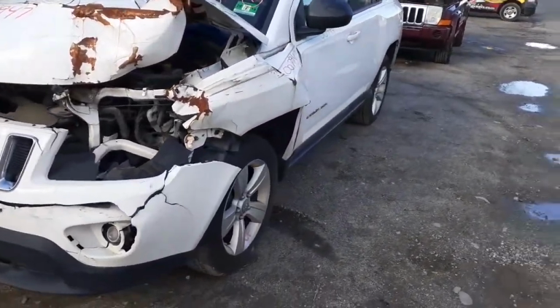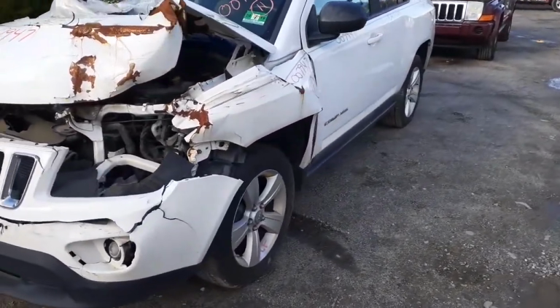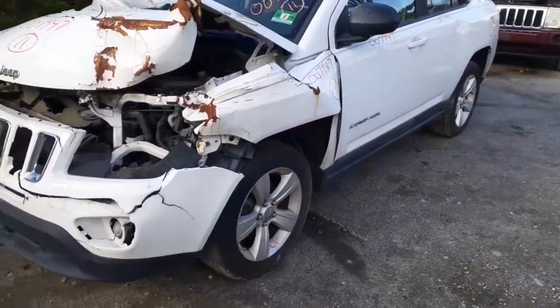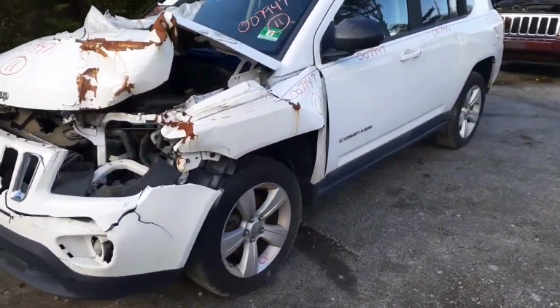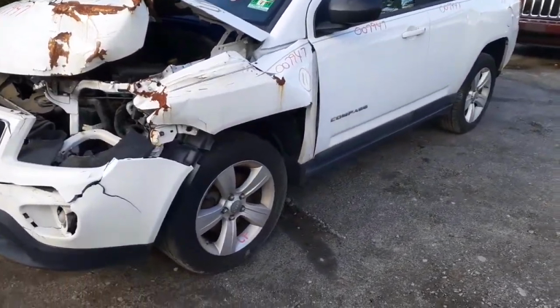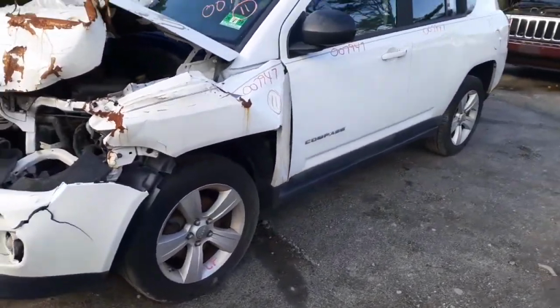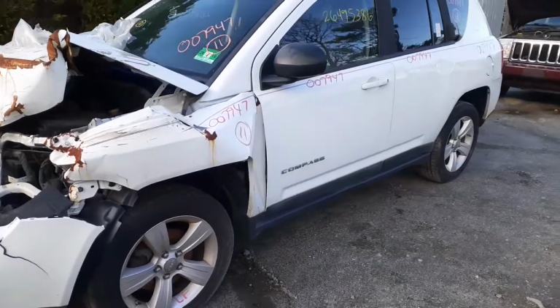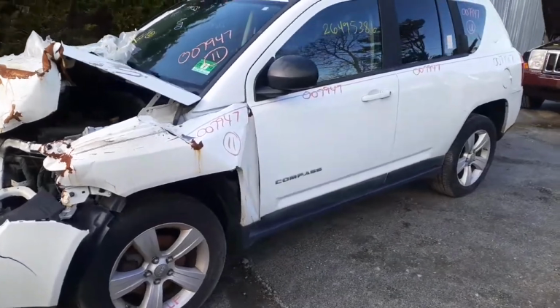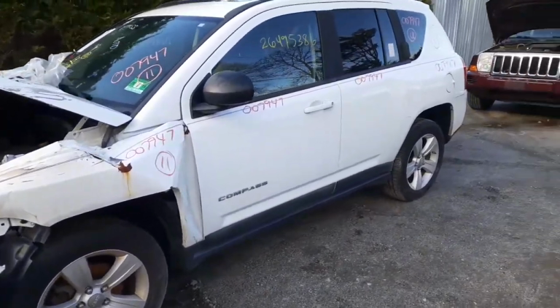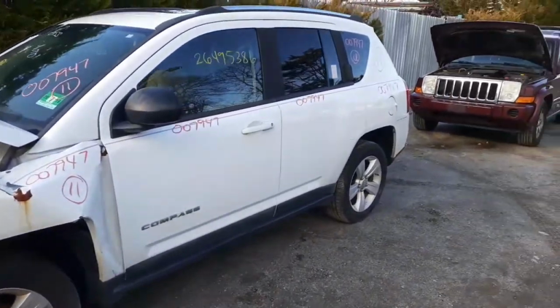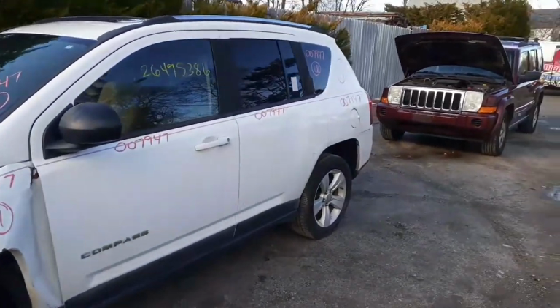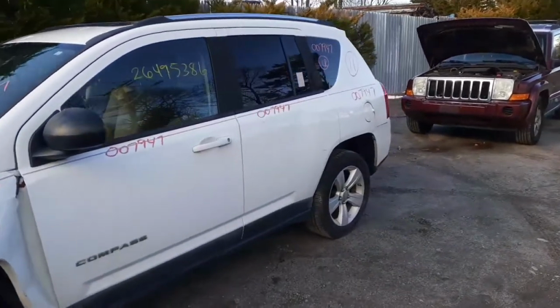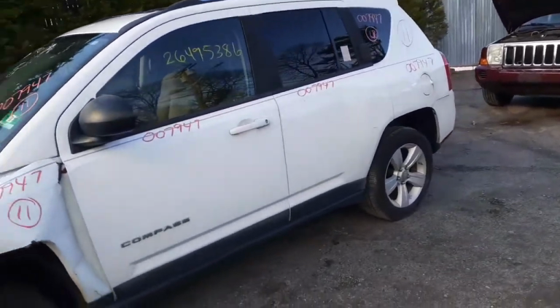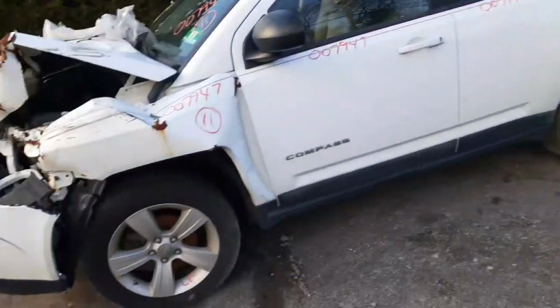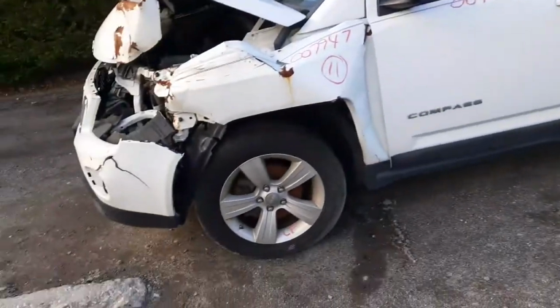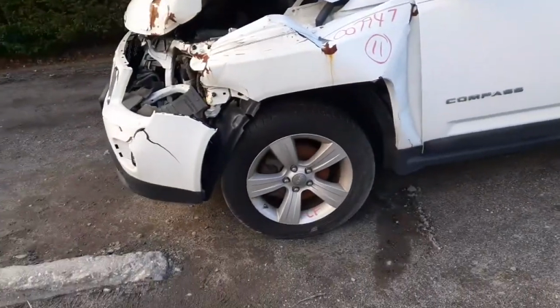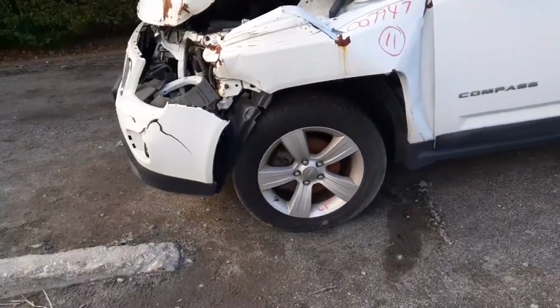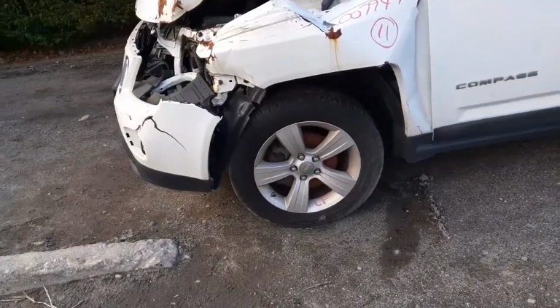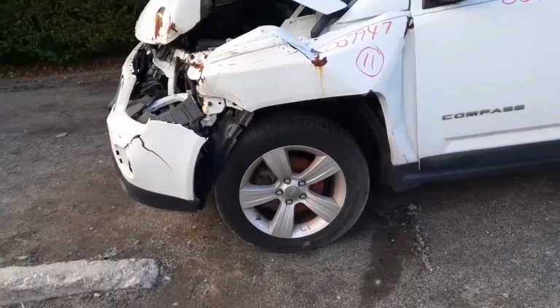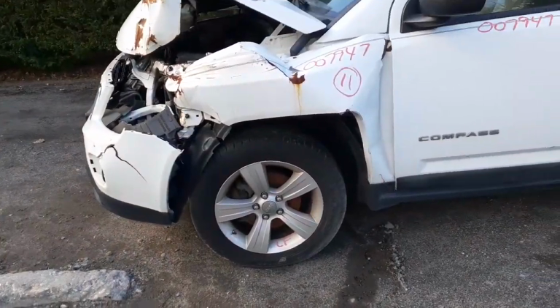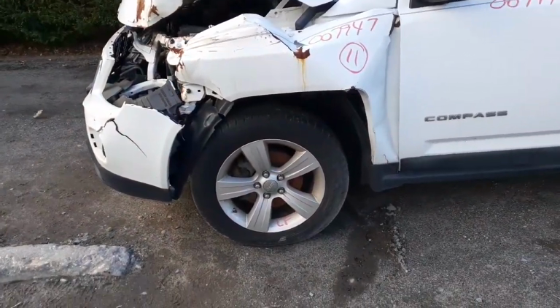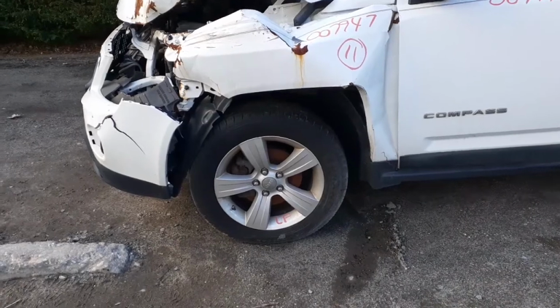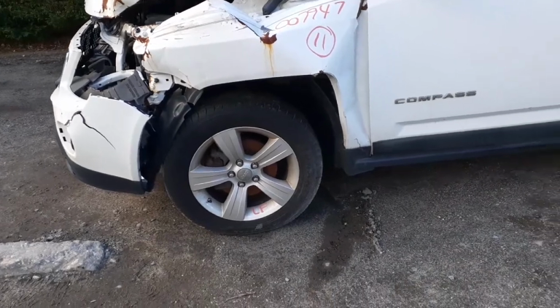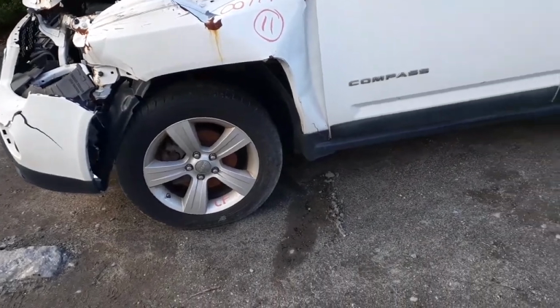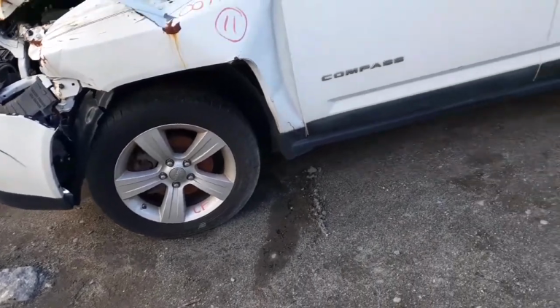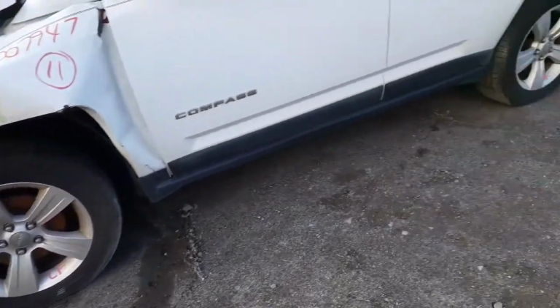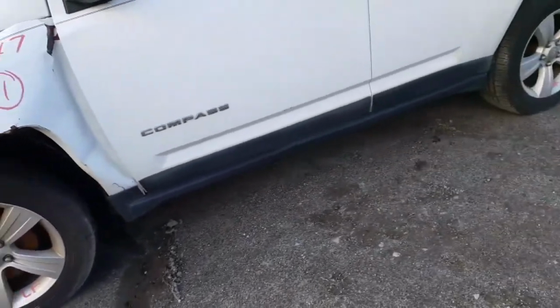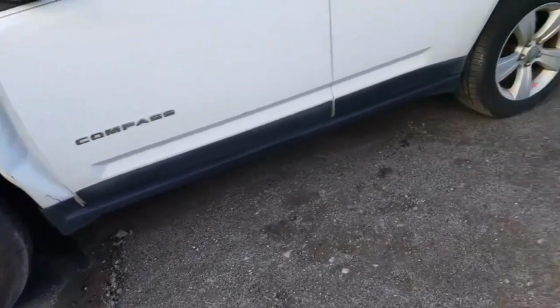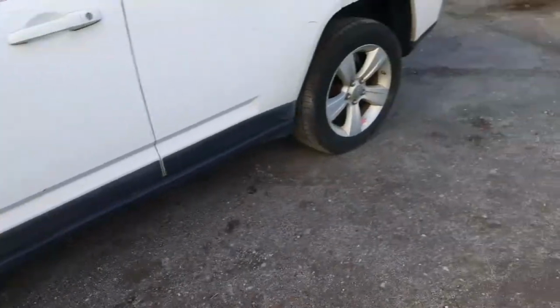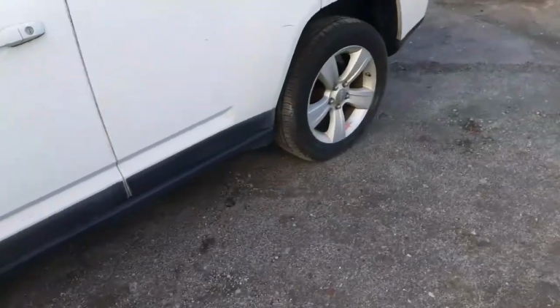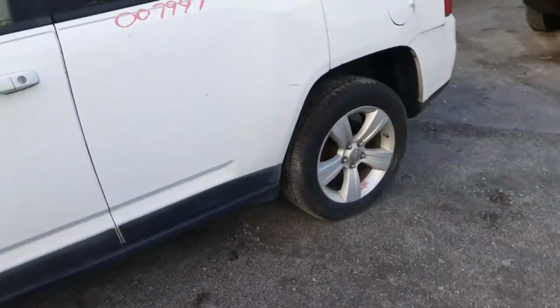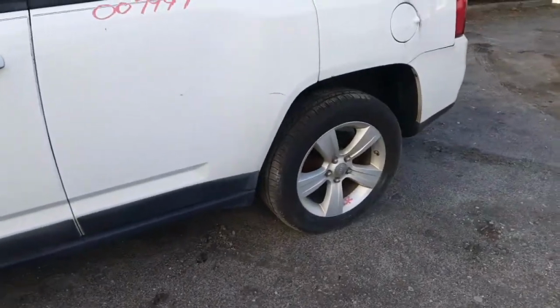It does have two good left side doors, left side quarter. We've got the 17-inch 5-star alloys, all in decent shape, nice and clean.